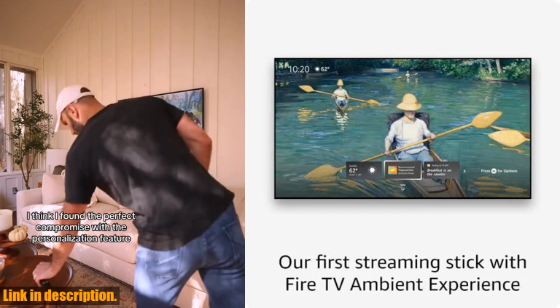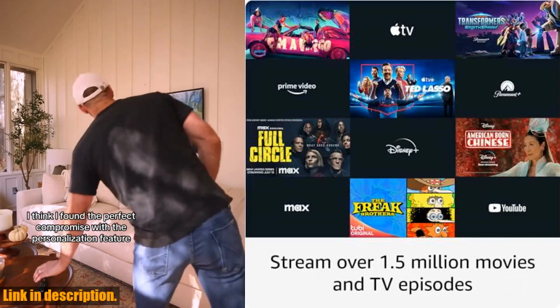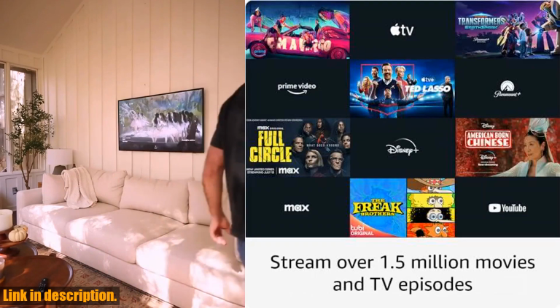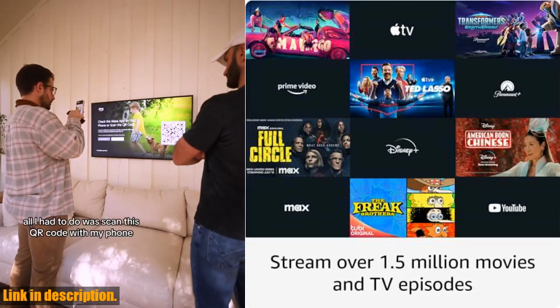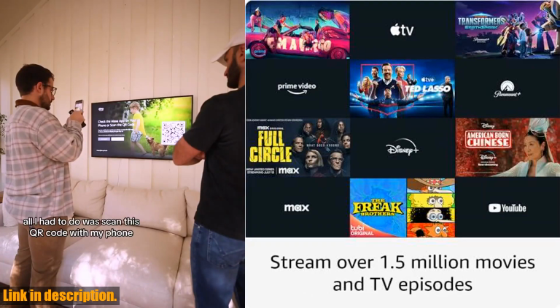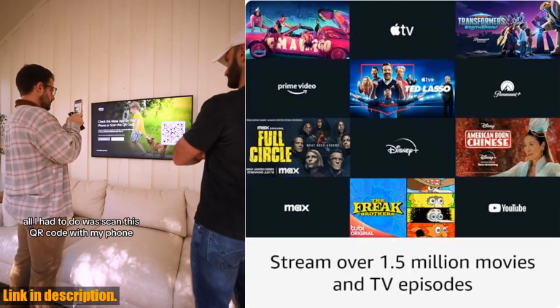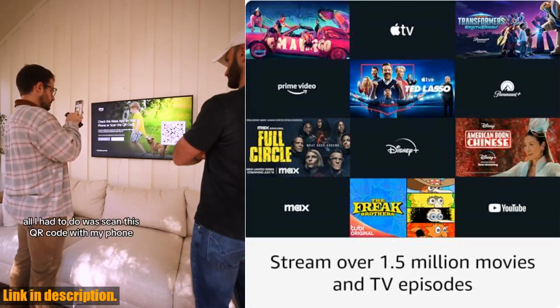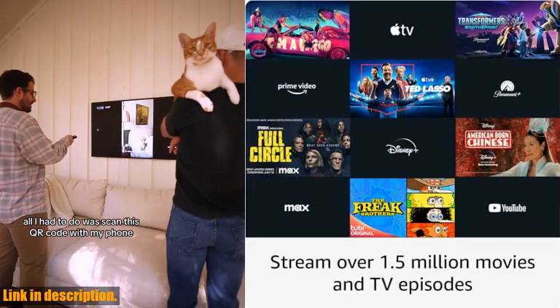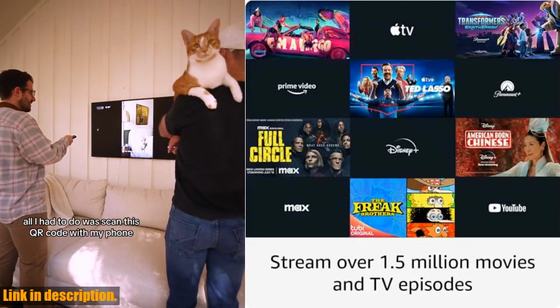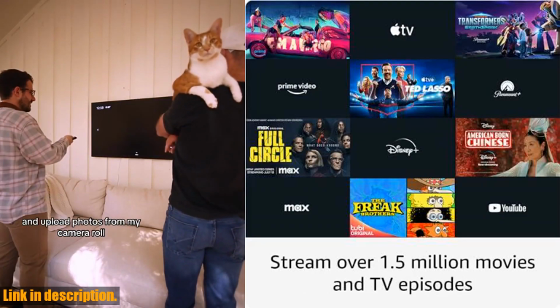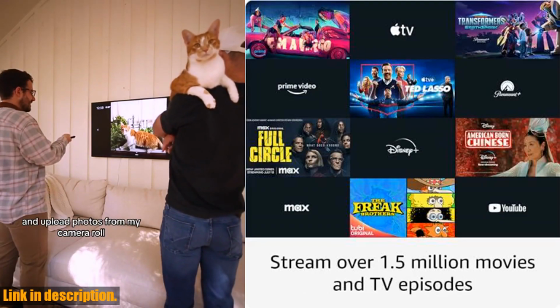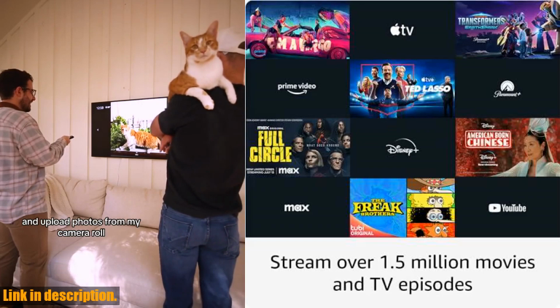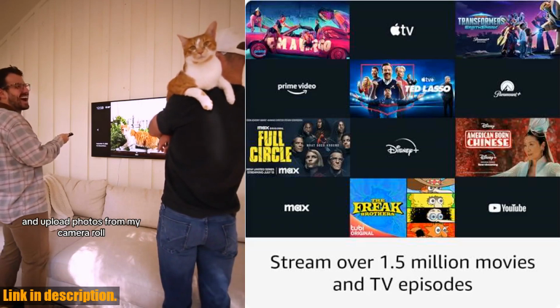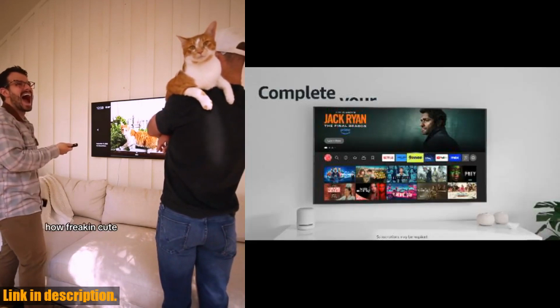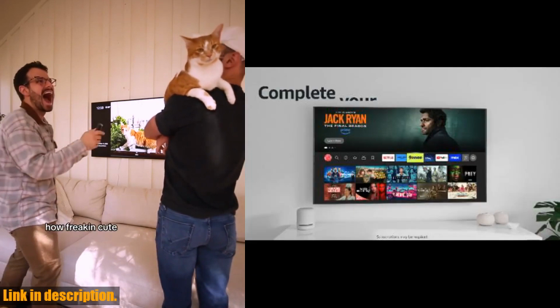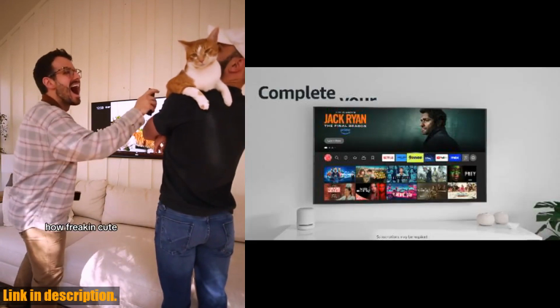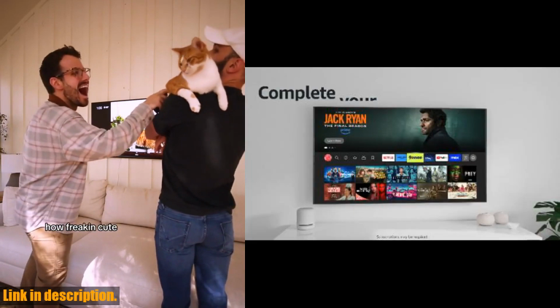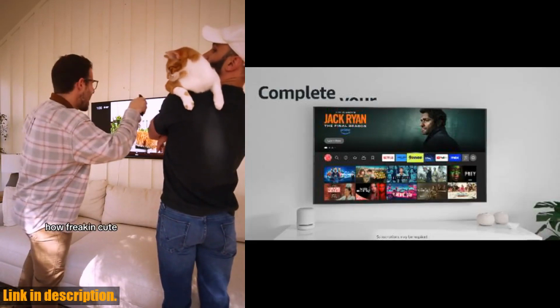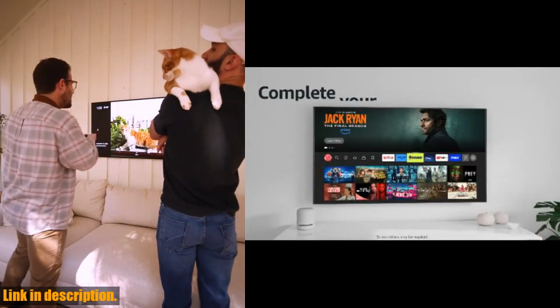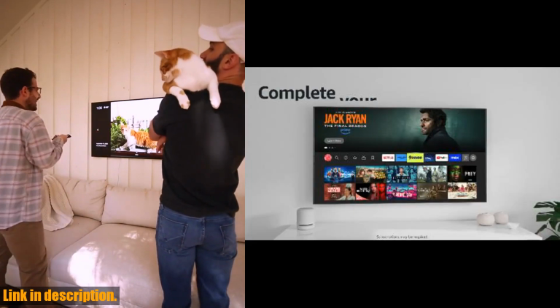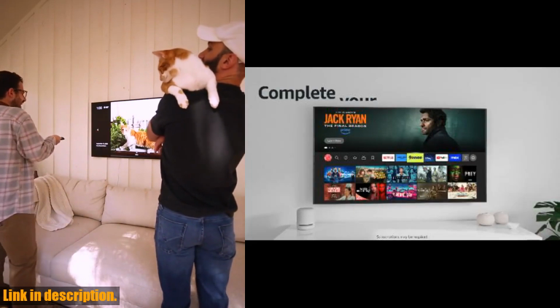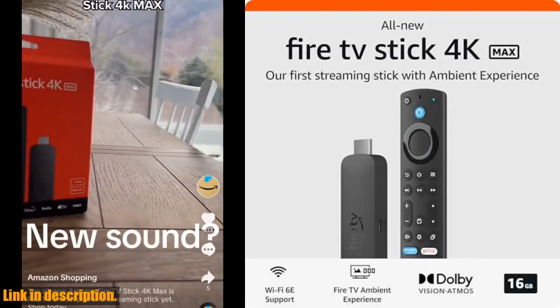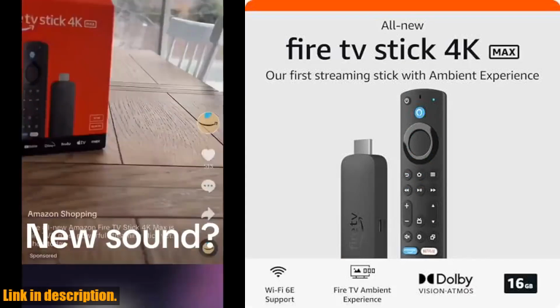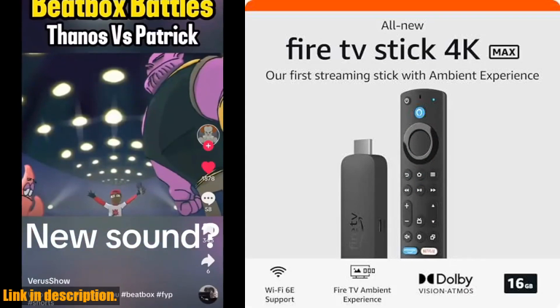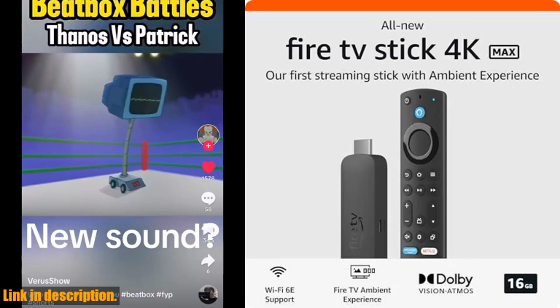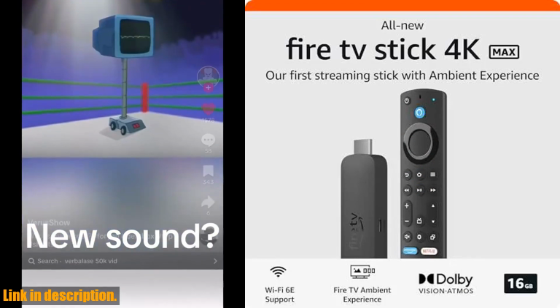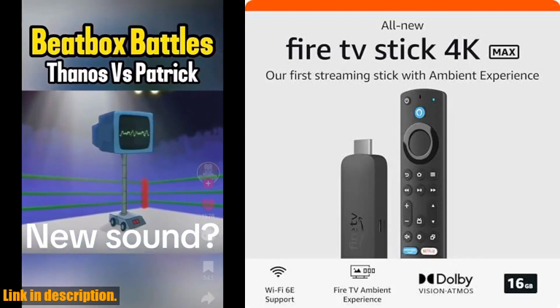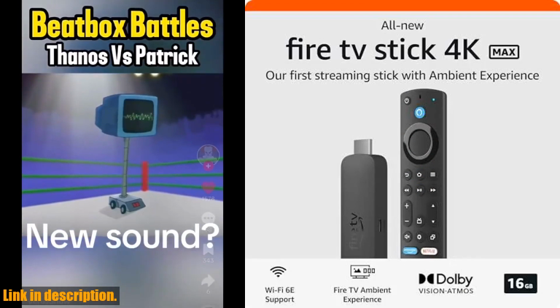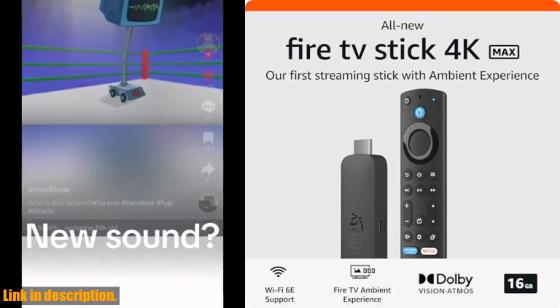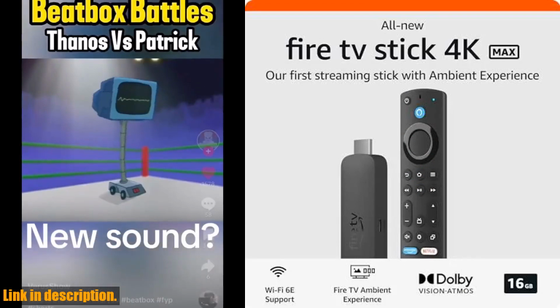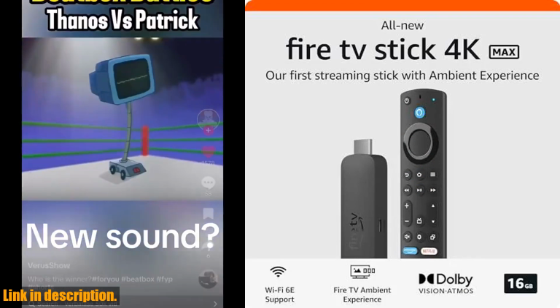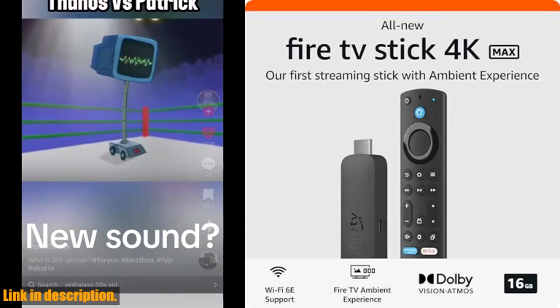Control your compatible devices with the included remote, and simply press and ask Alexa to check the weather or dim the lights. Plus, with an upgraded remote that includes voice control, a recents button, and dedicated channel buttons, surfing live TV has never been easier.